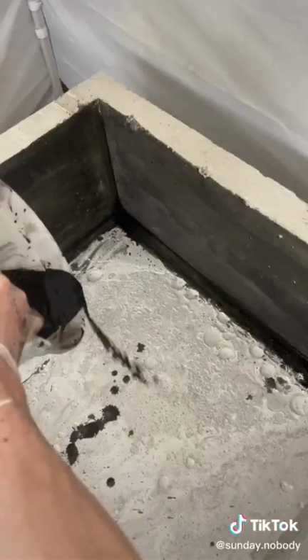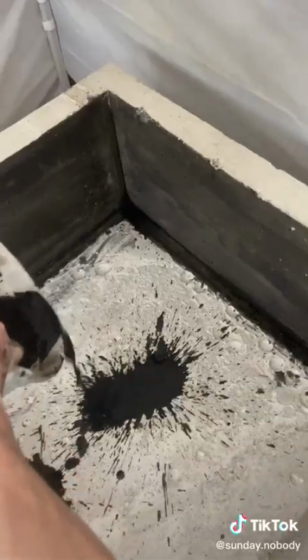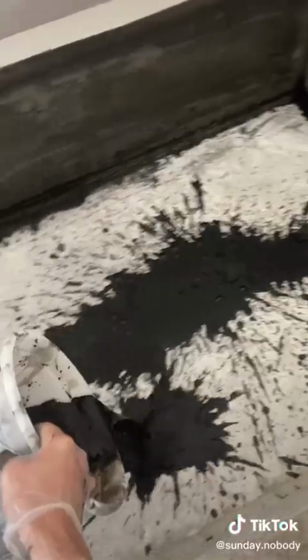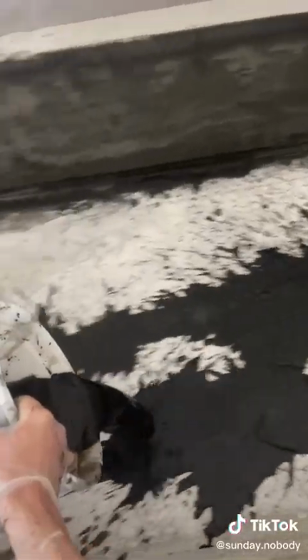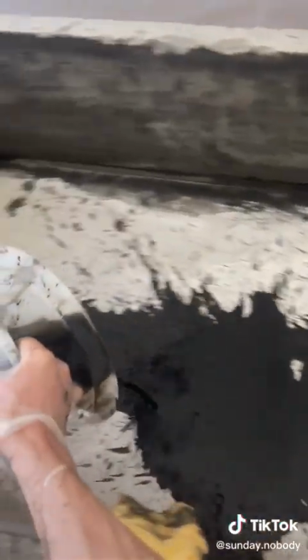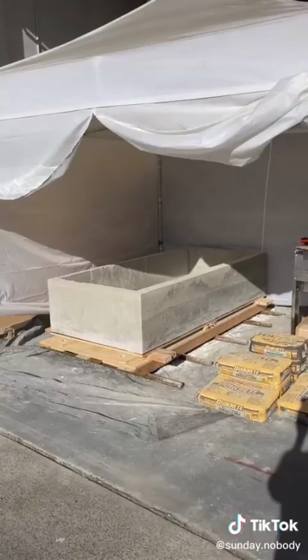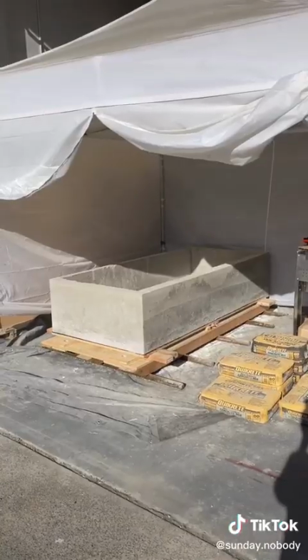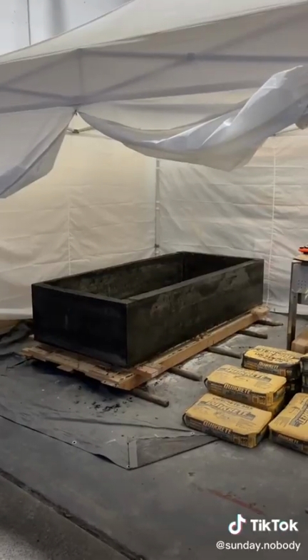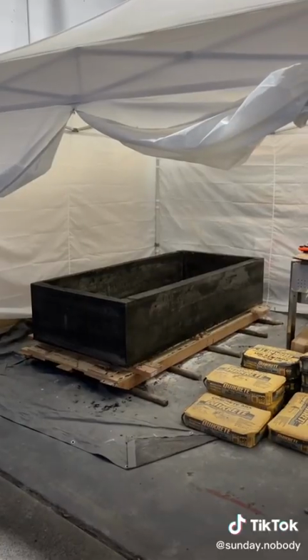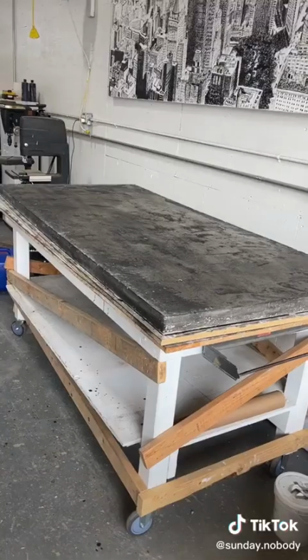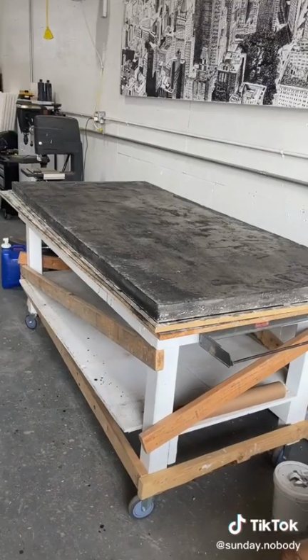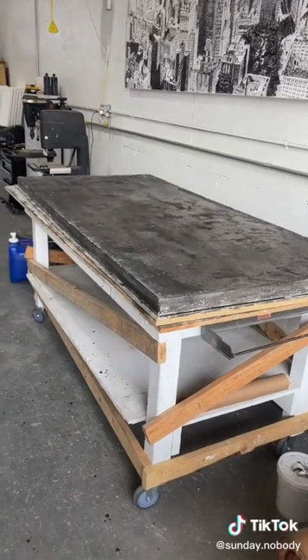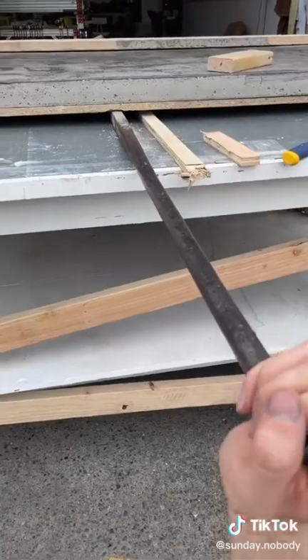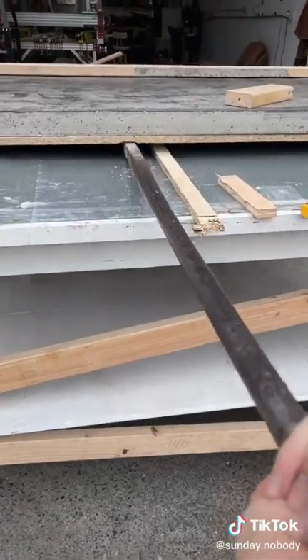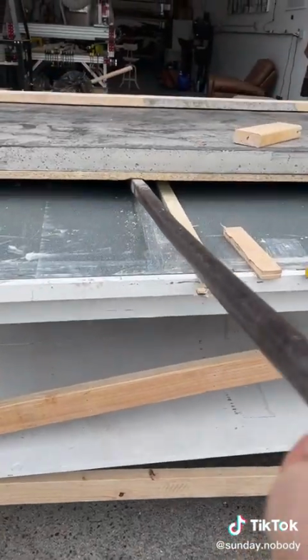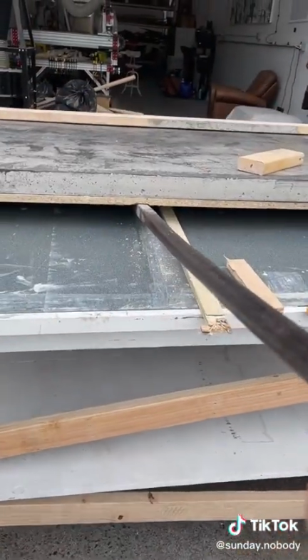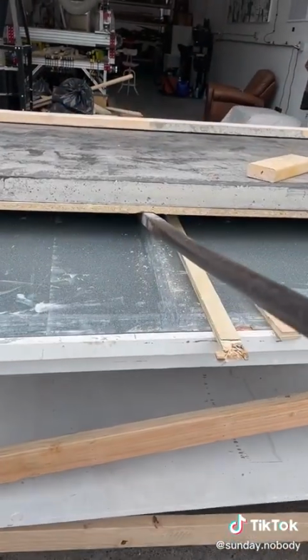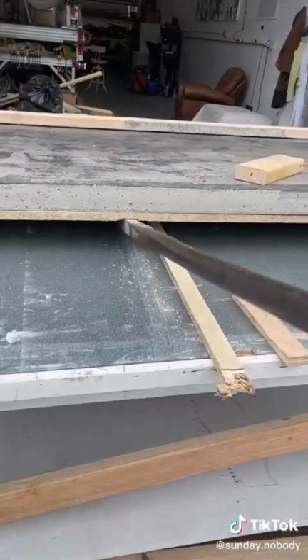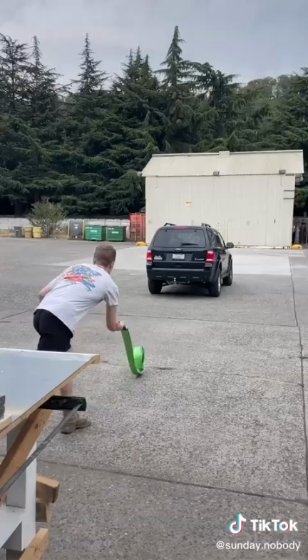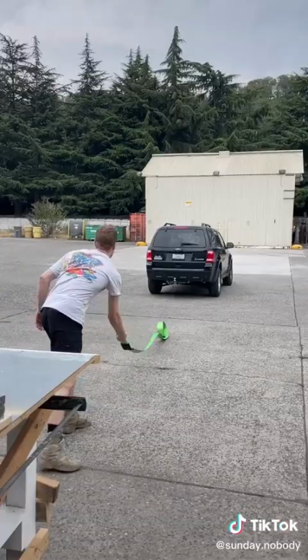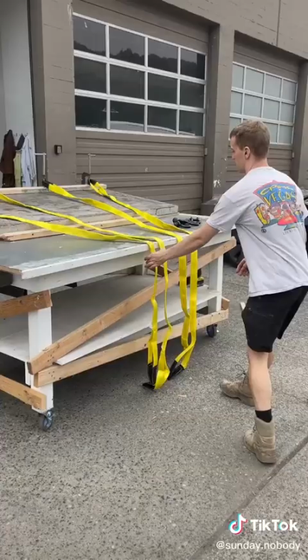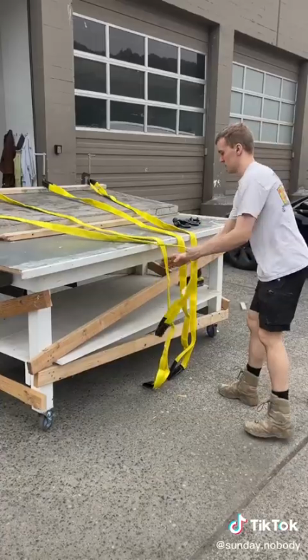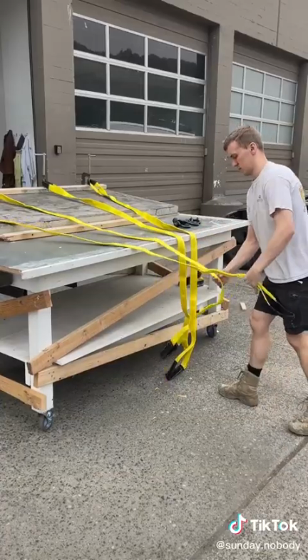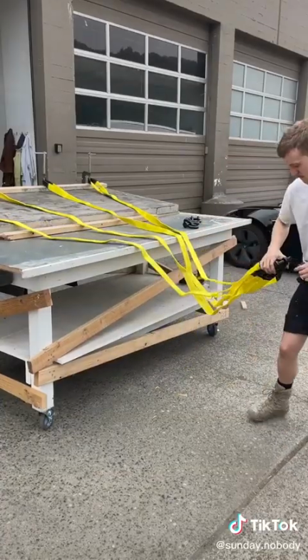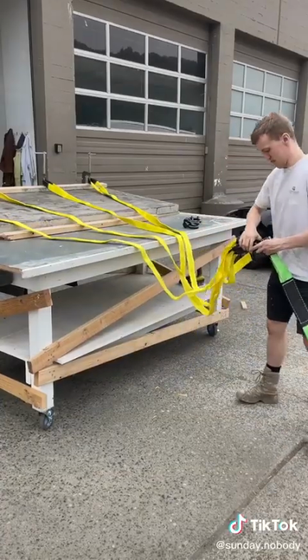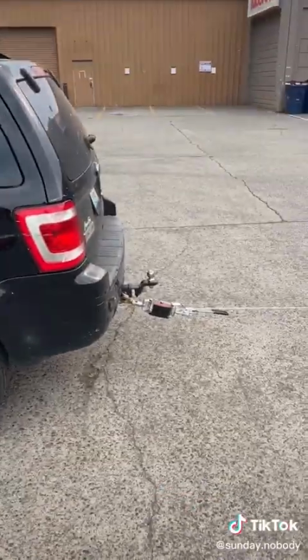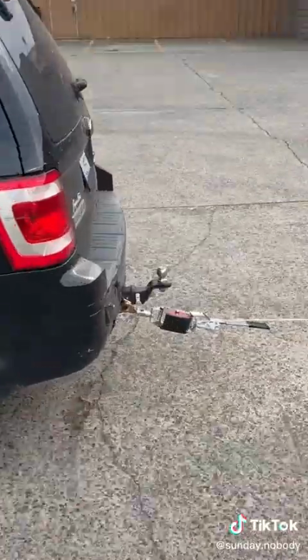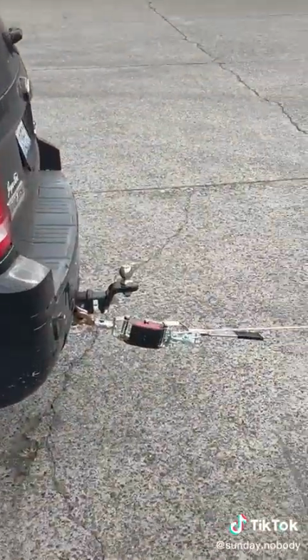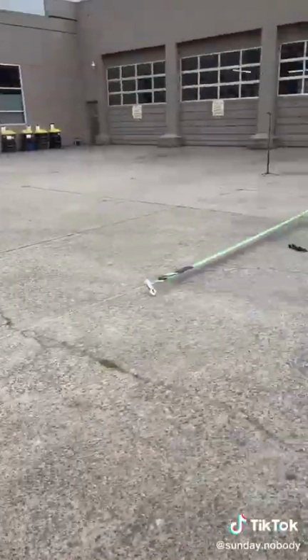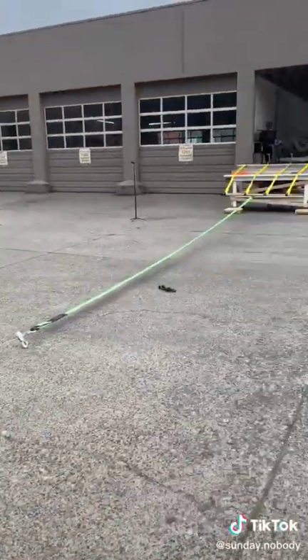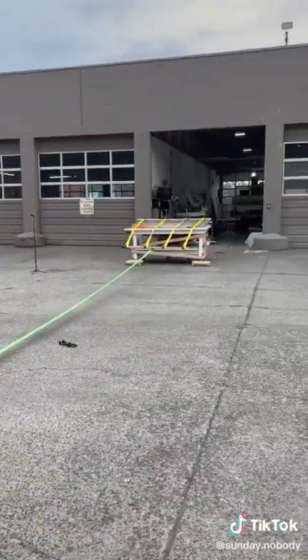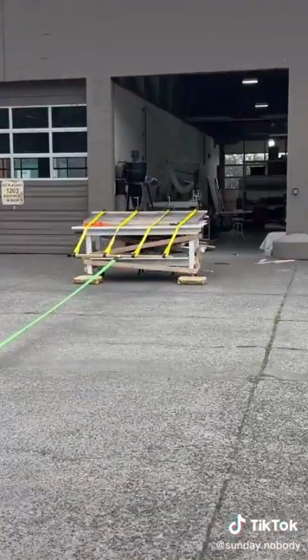Then I dyed the sarcophagus black. I did run into an issue with the headstone — I needed to flip it over to the smooth side, but it was 900 pounds.